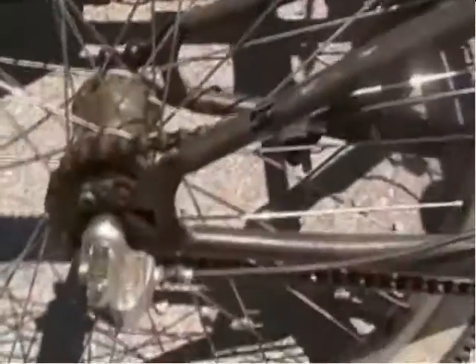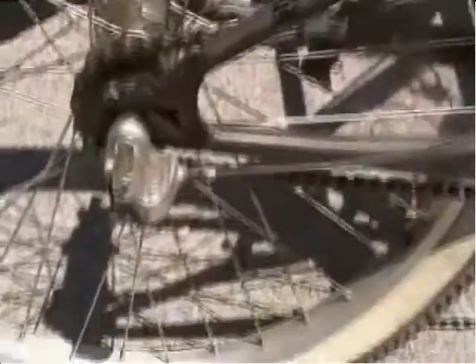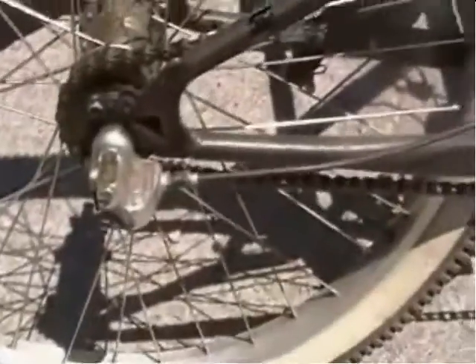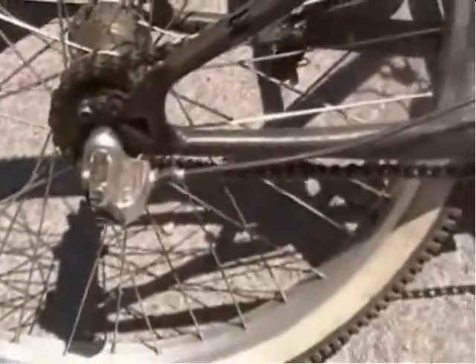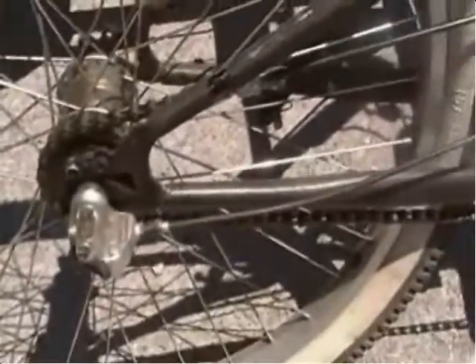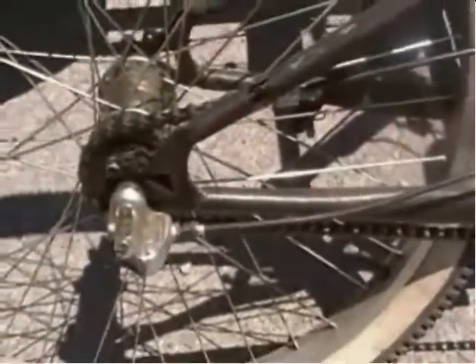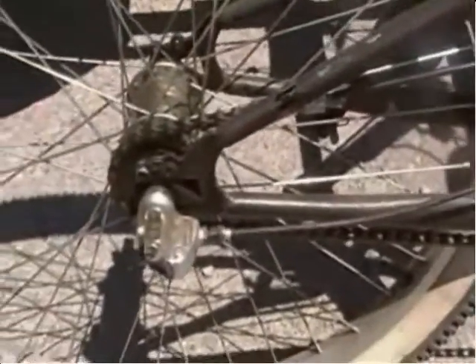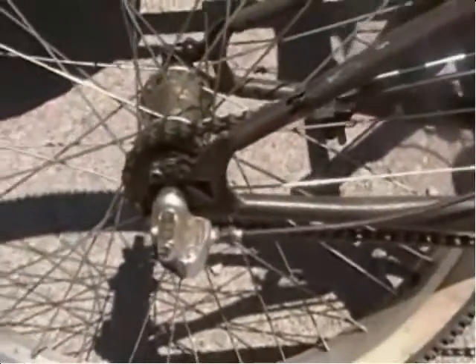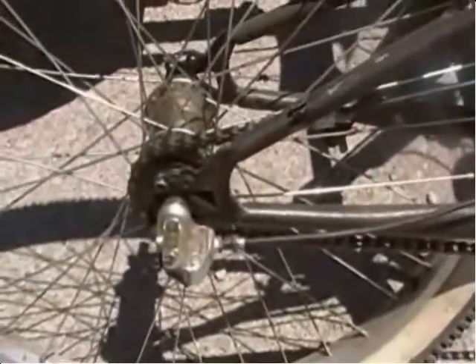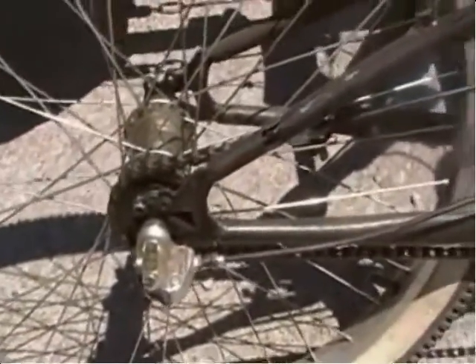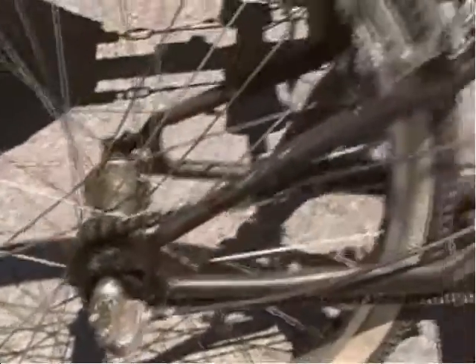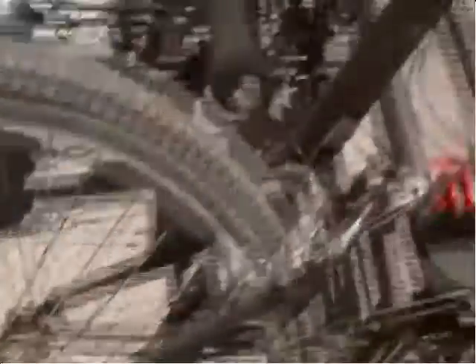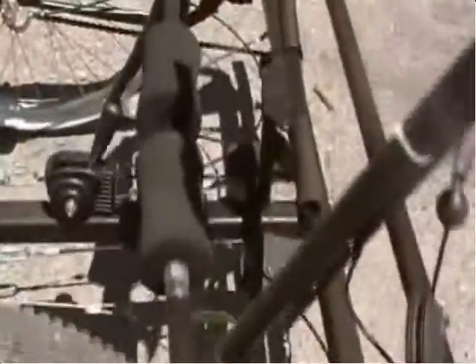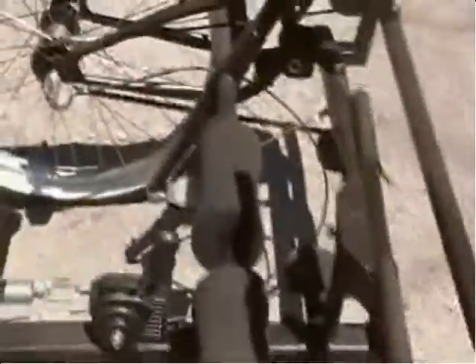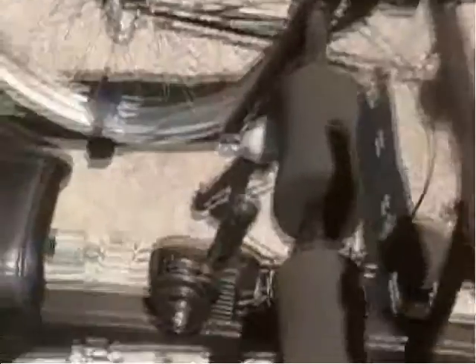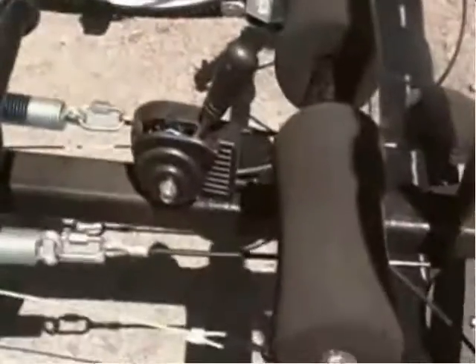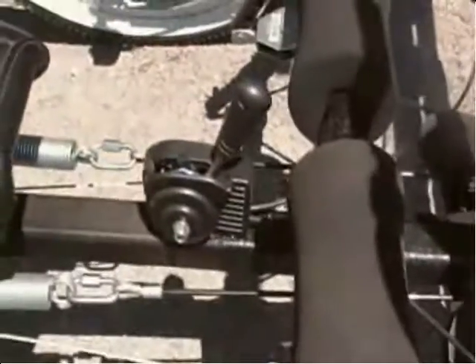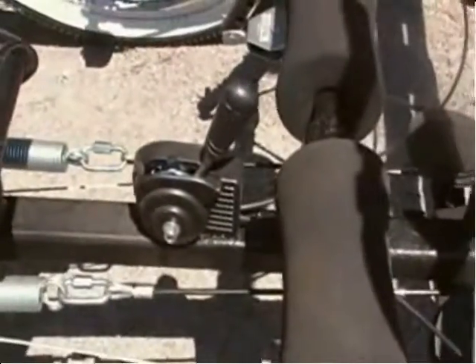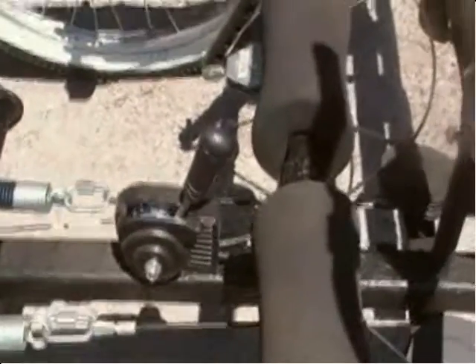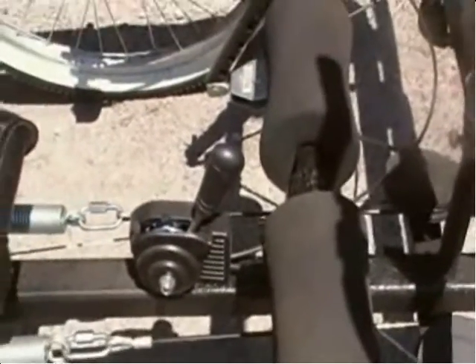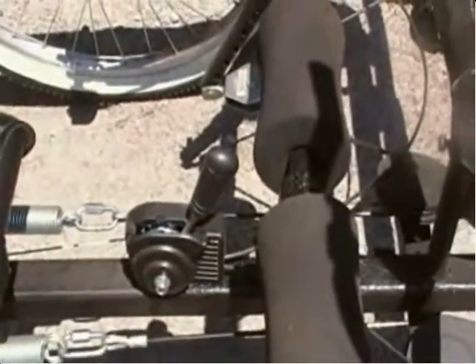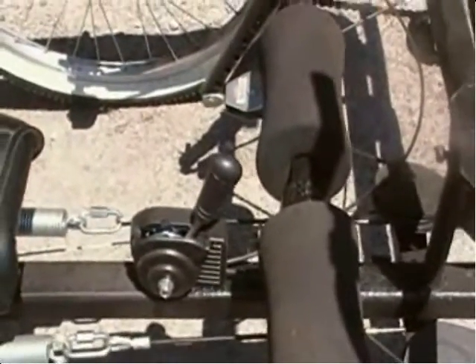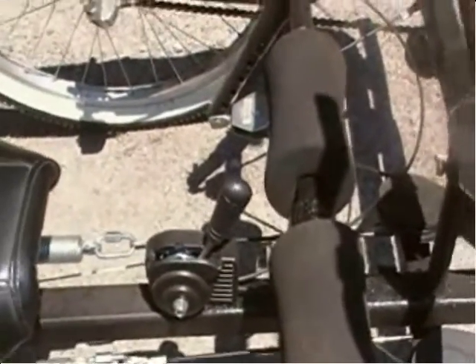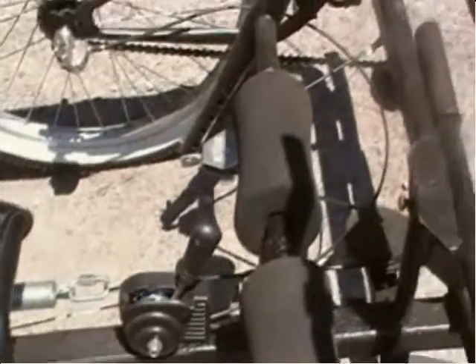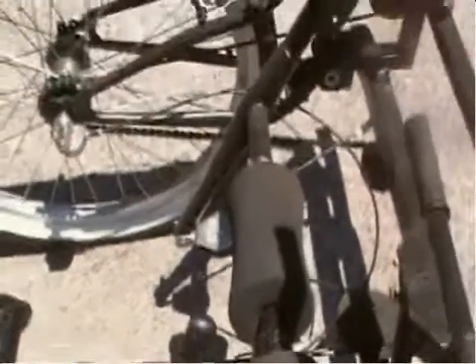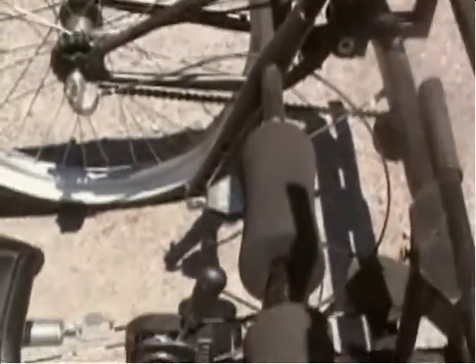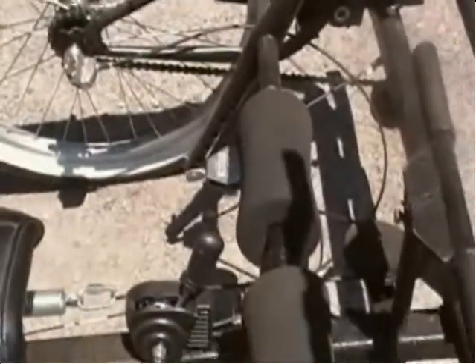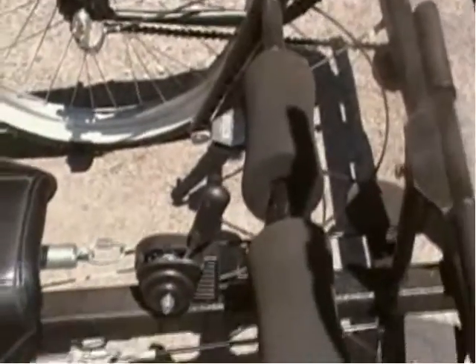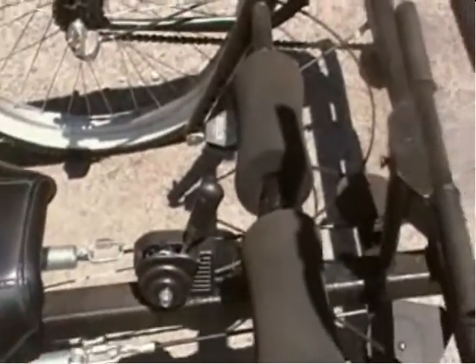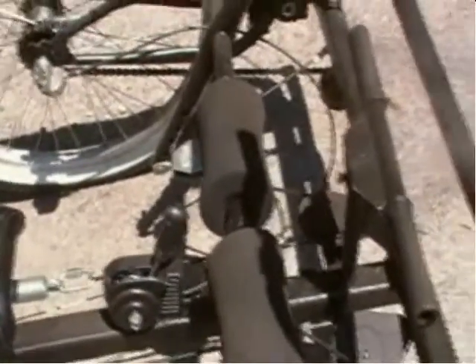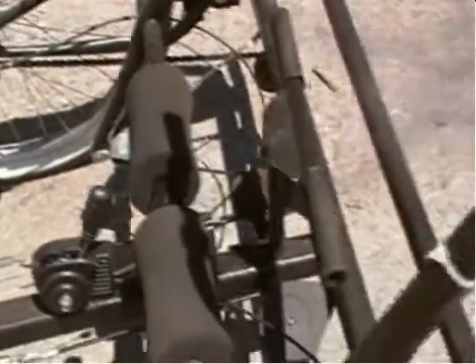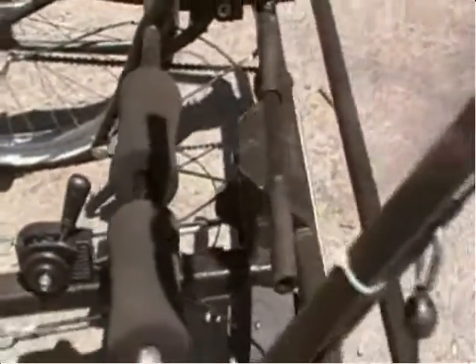This is three-speed hubs on both sides, and I've got a shifter there for all three gears. You shift both wheels at the same time with a single shifter.